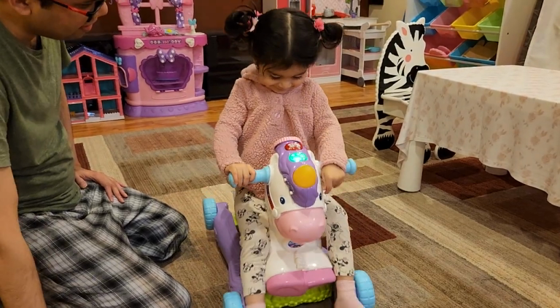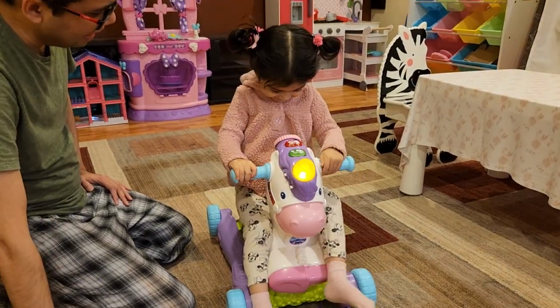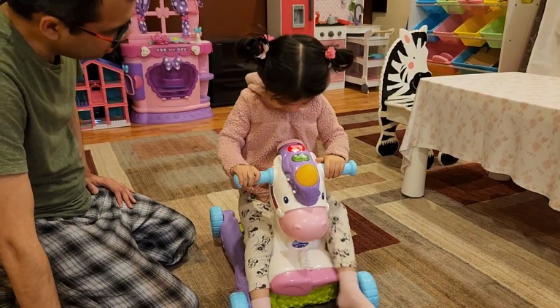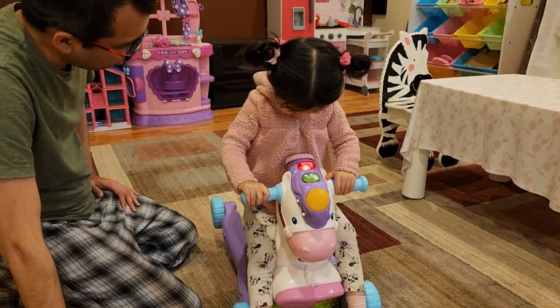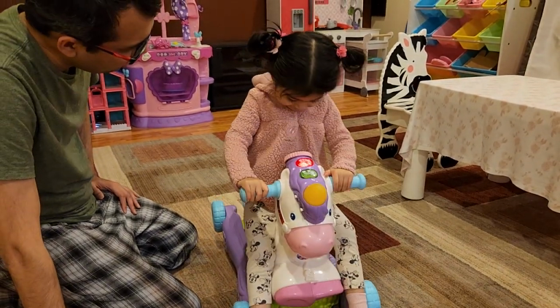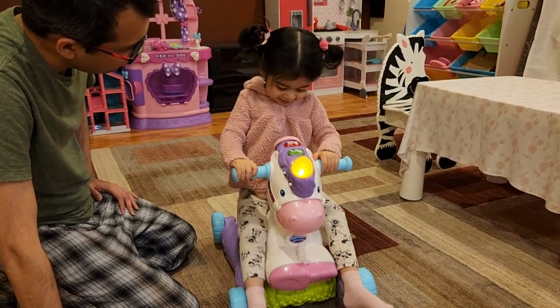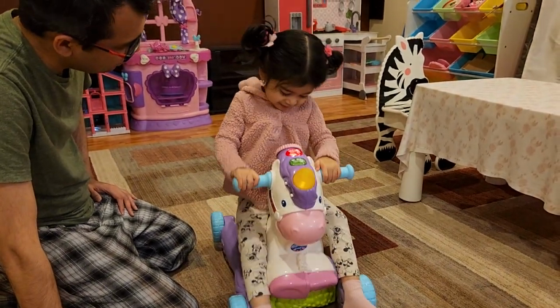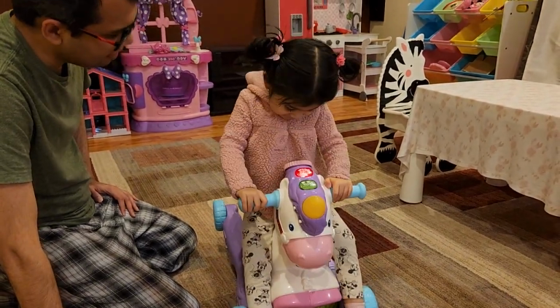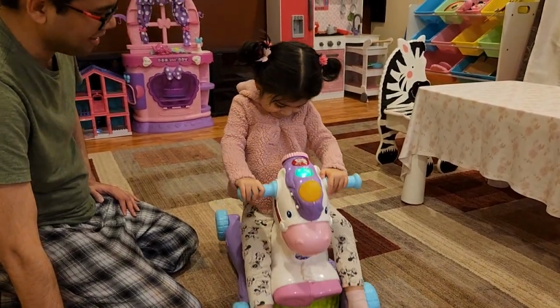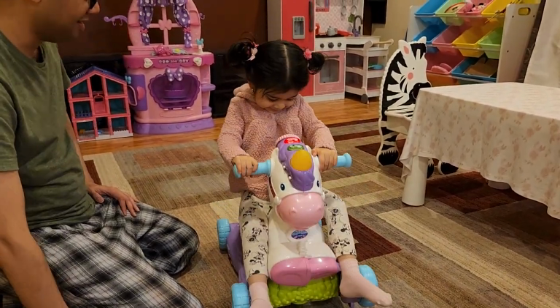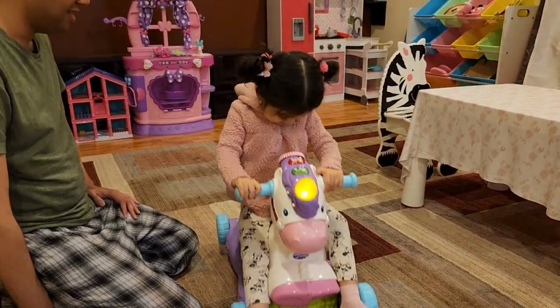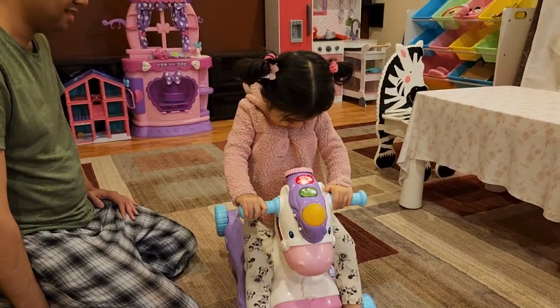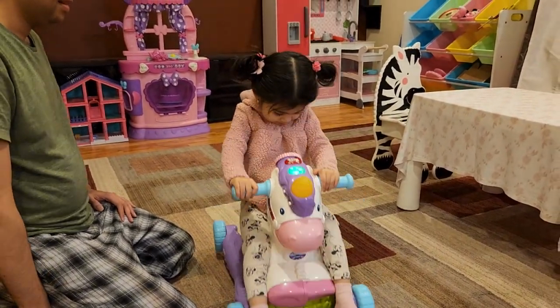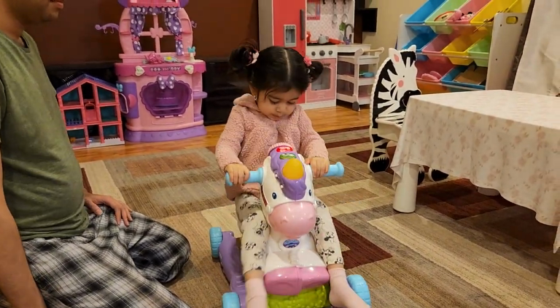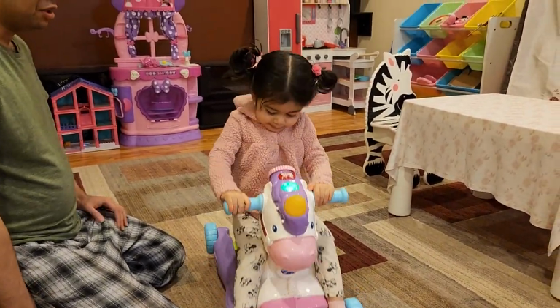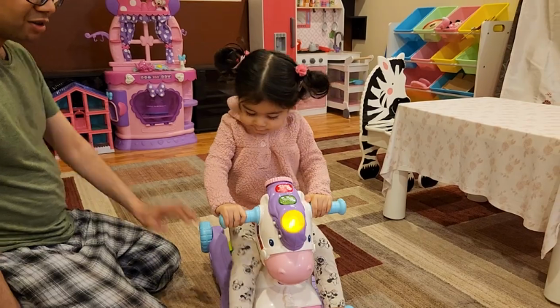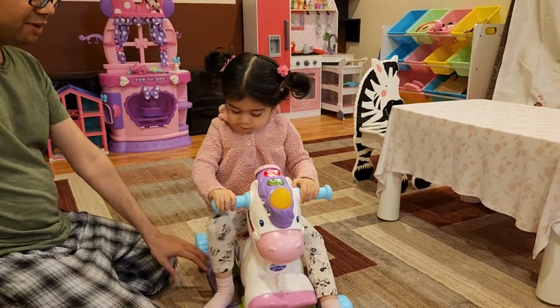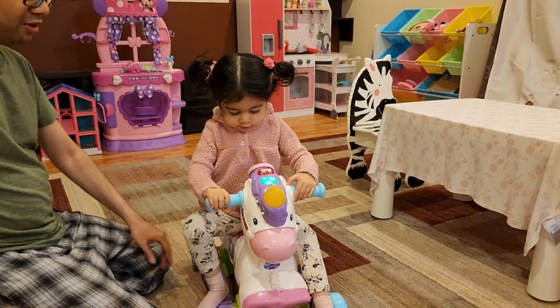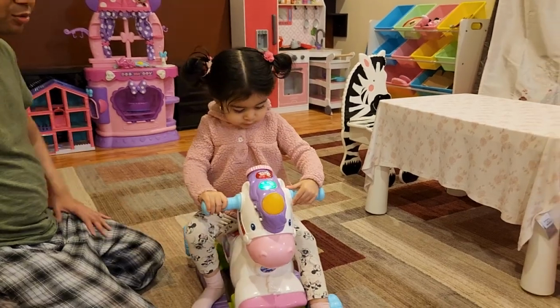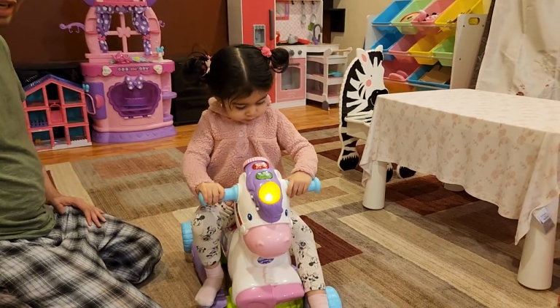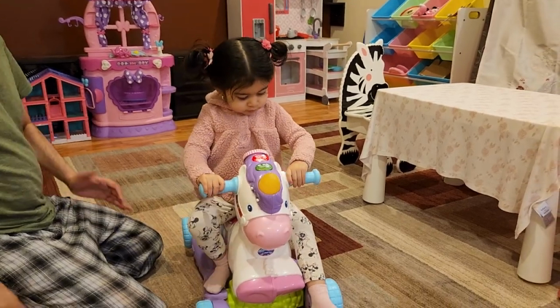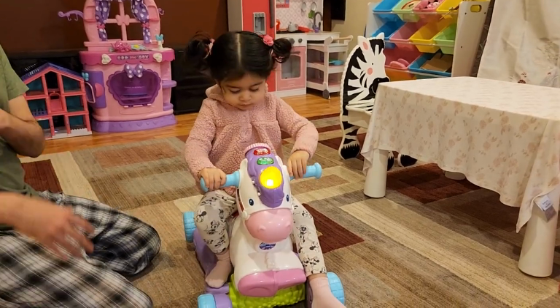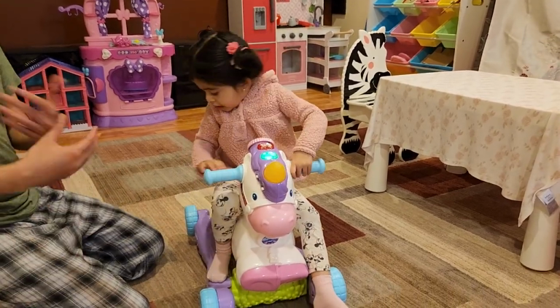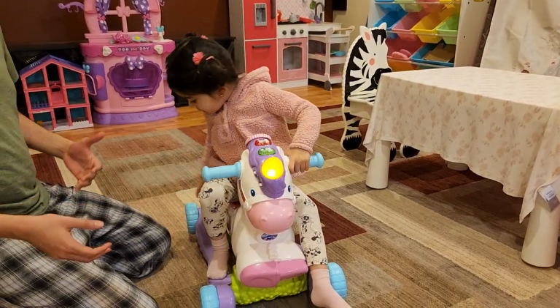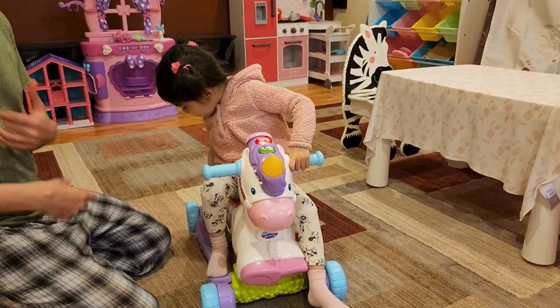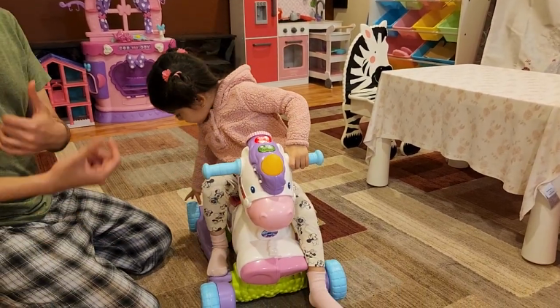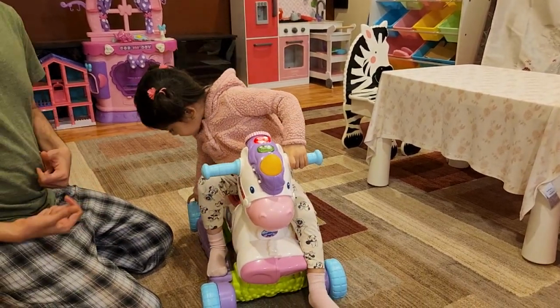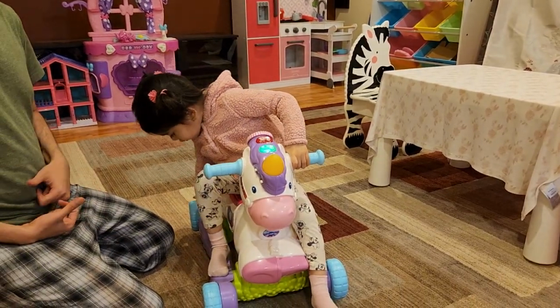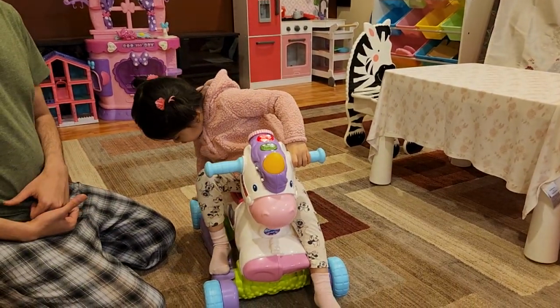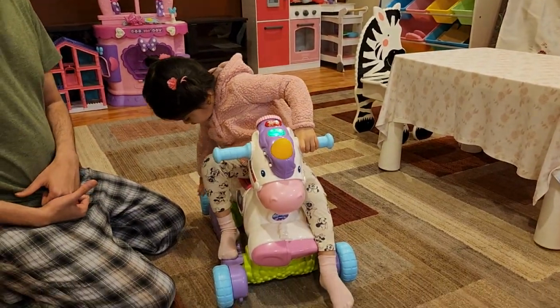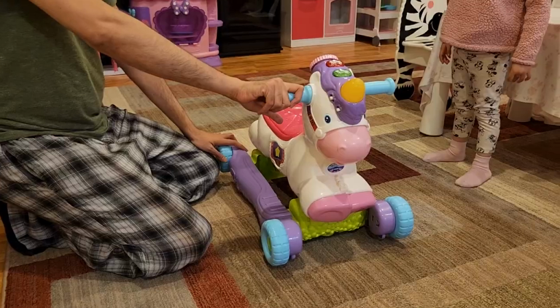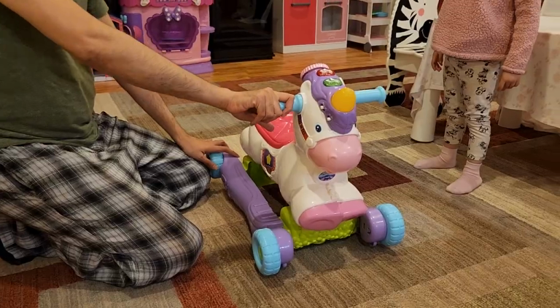Do you like the unicorn? Yes. Do you want to turn it into a scooter? Now I am going to show you how to turn it into a scooter.